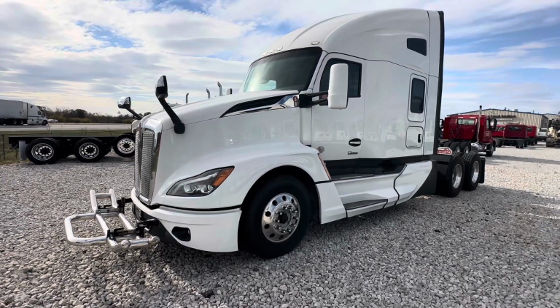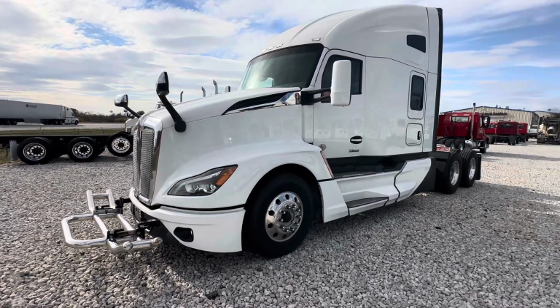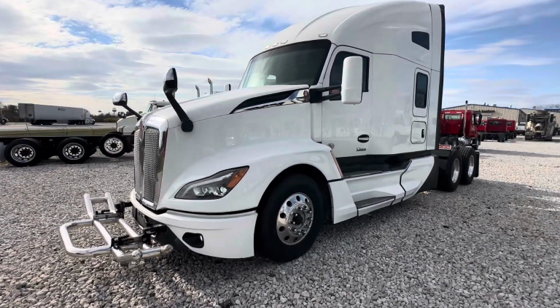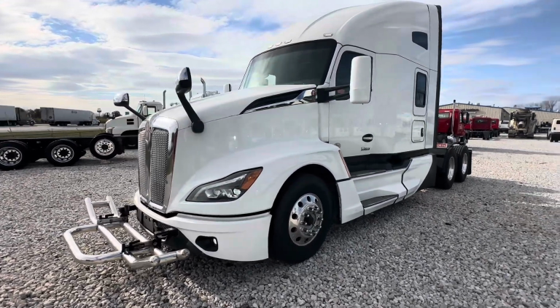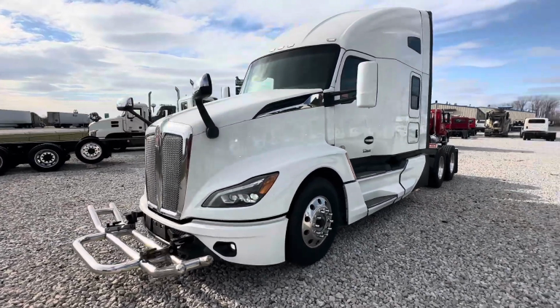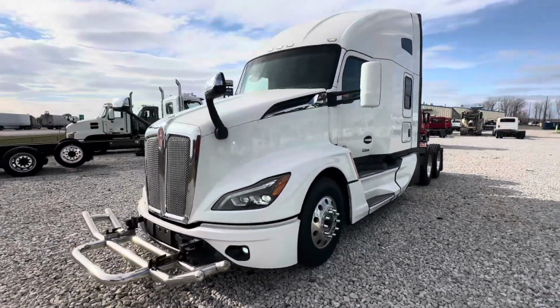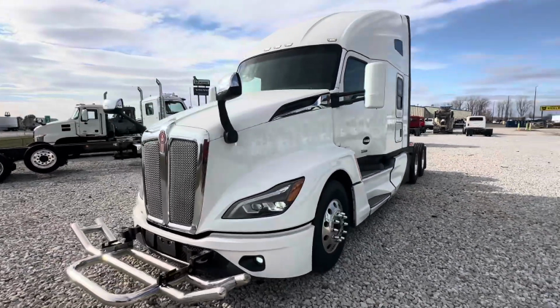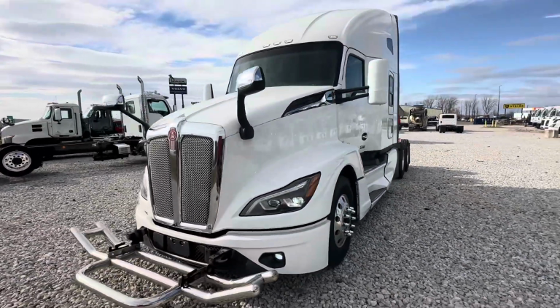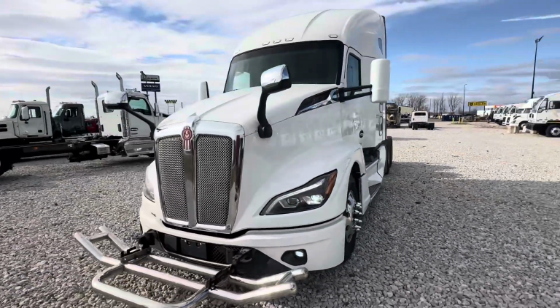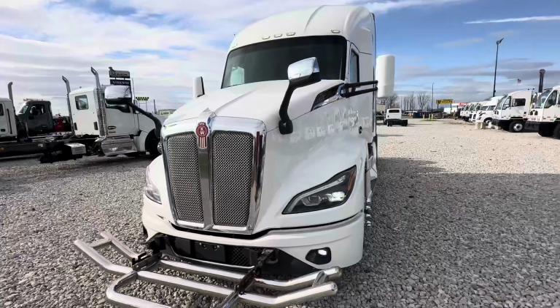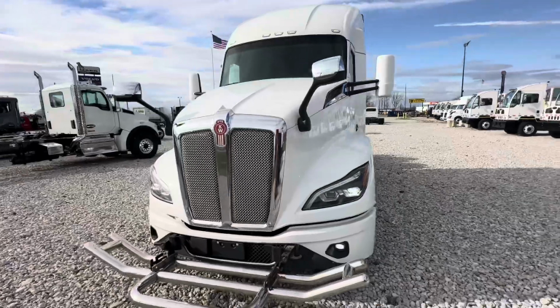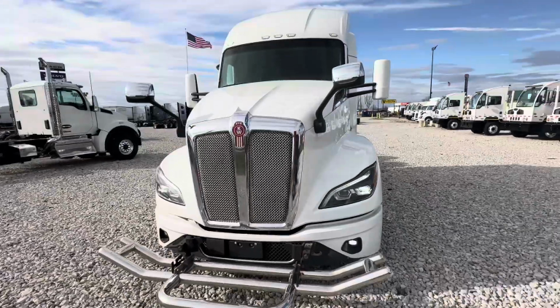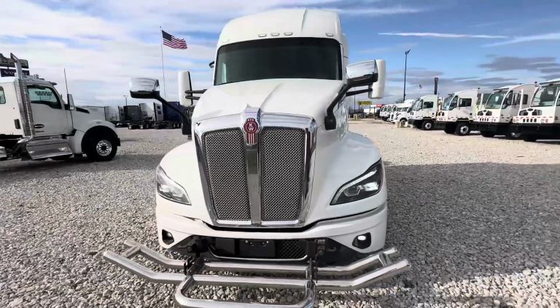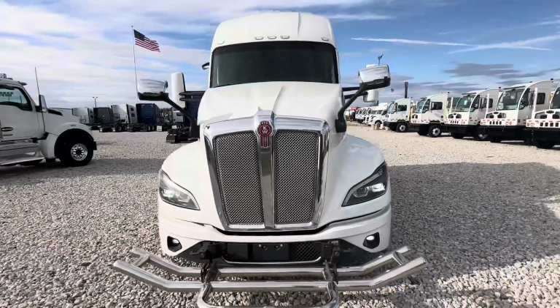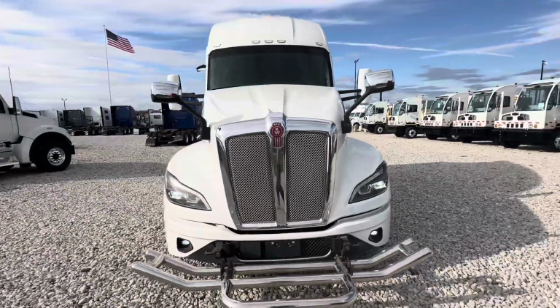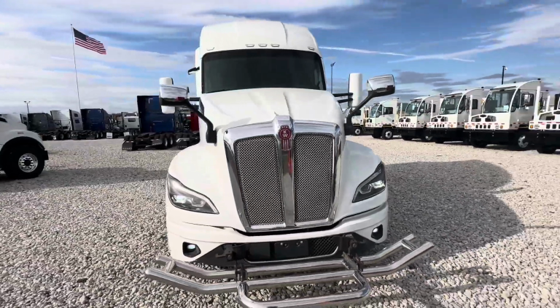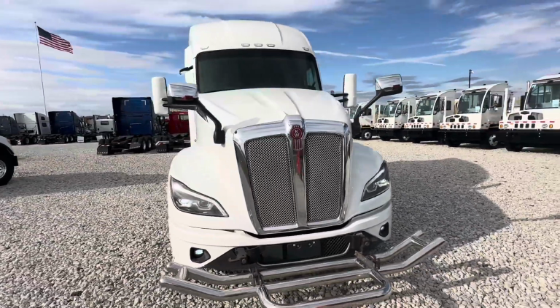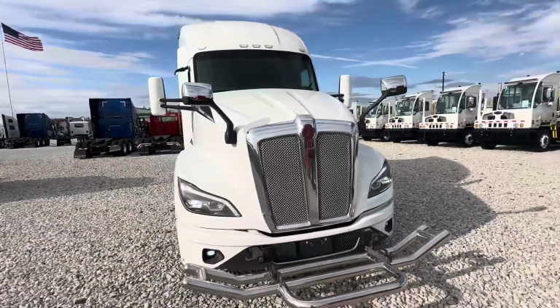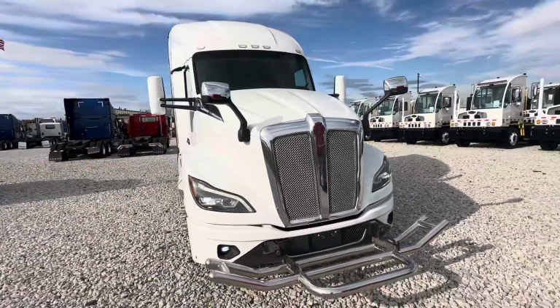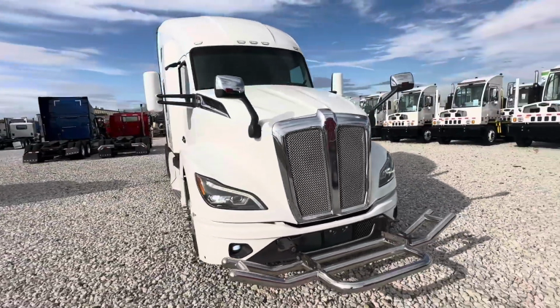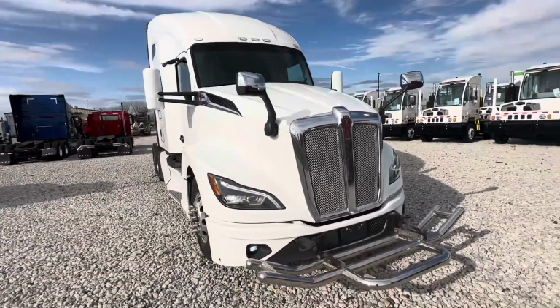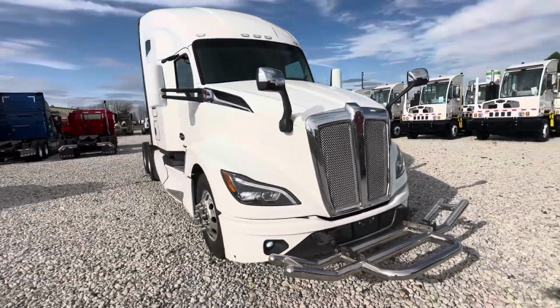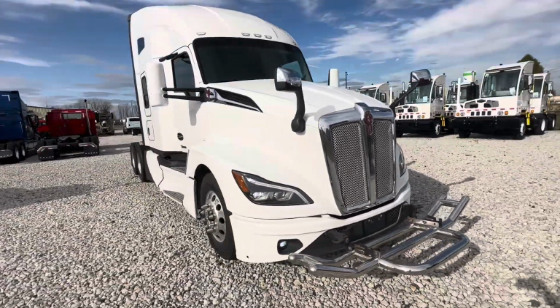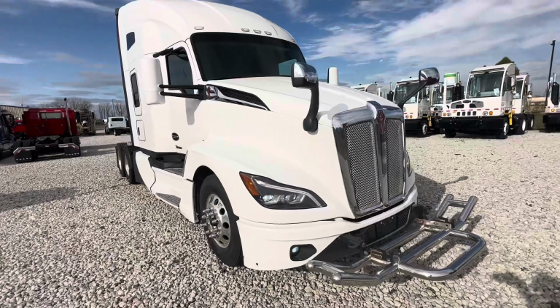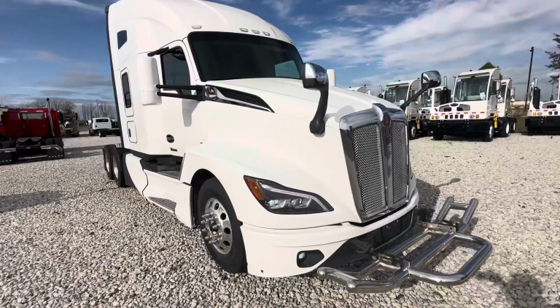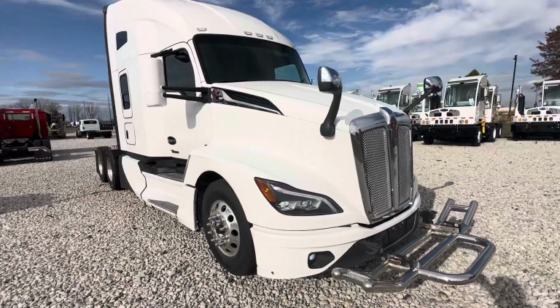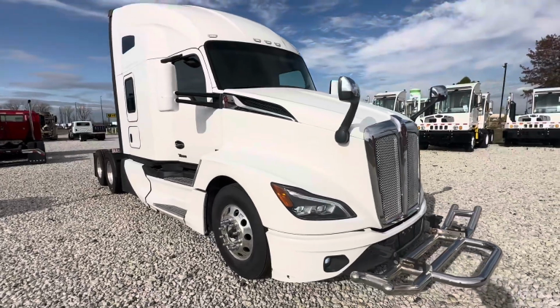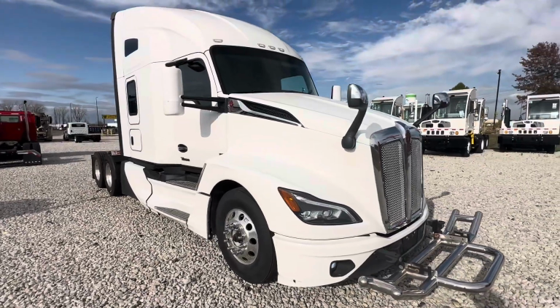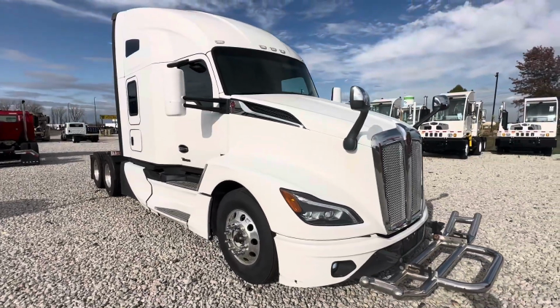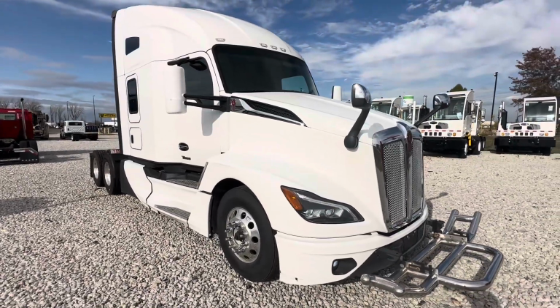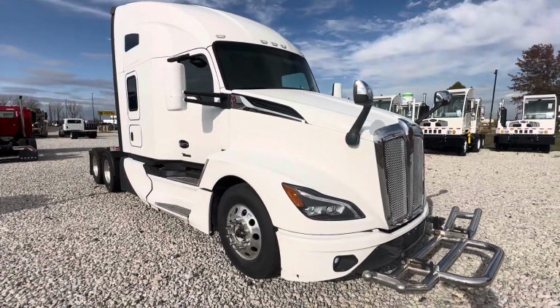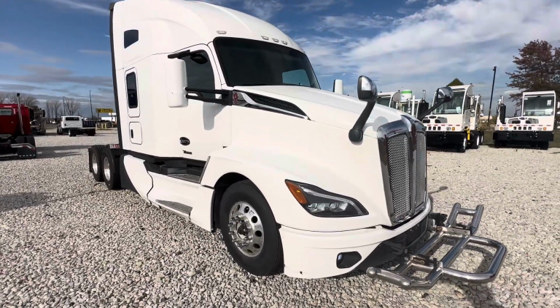Hey Carlos, this is that 2022 Kenworth T680 we talked about. Almost 340,000 miles, Cummins powered, 500 horse, 12-speed automated transmission.